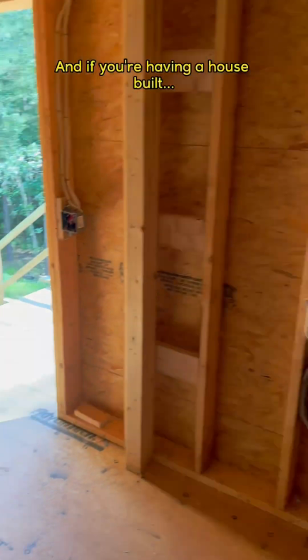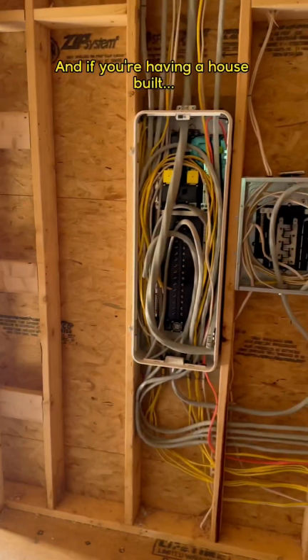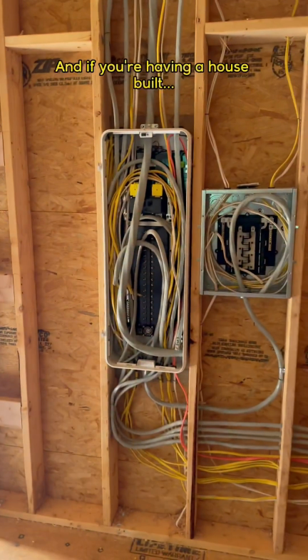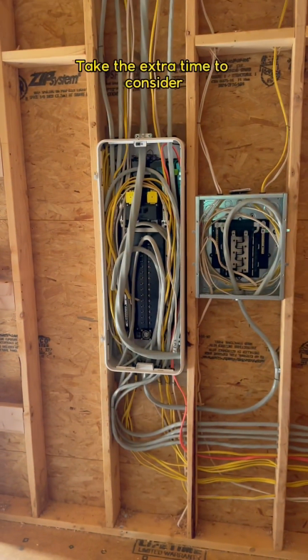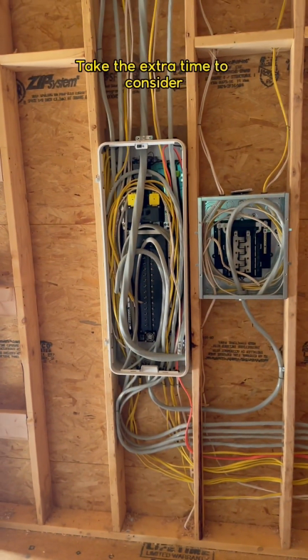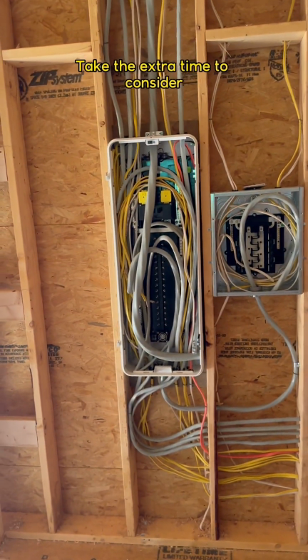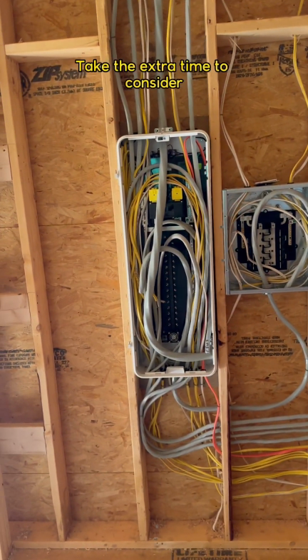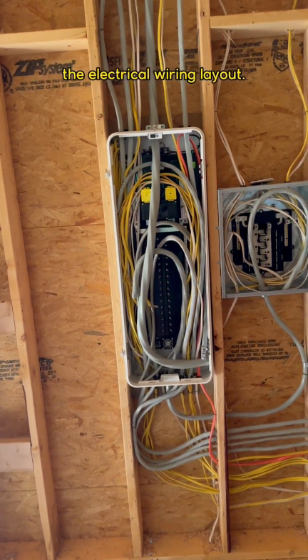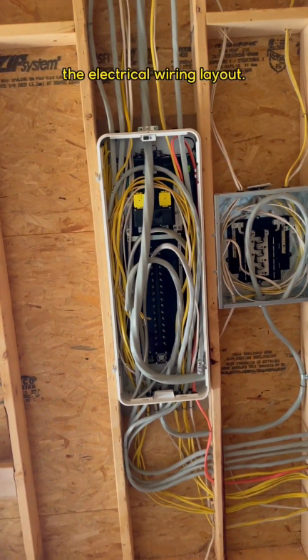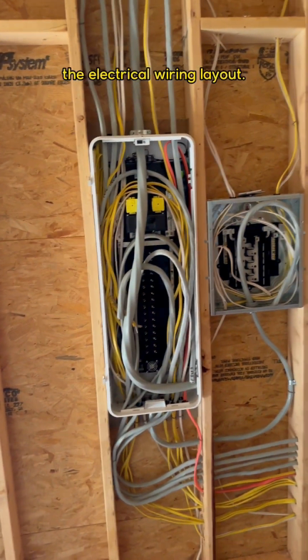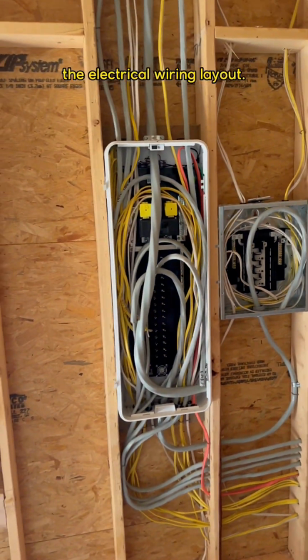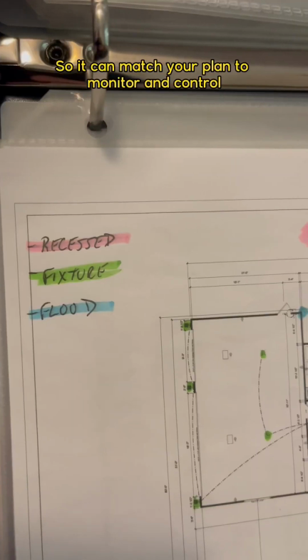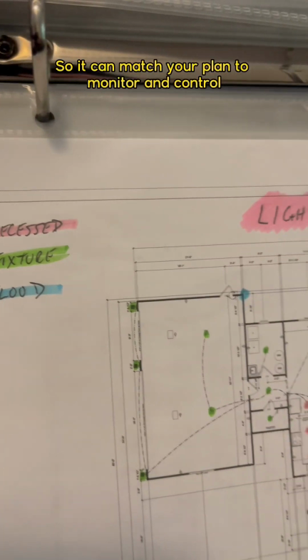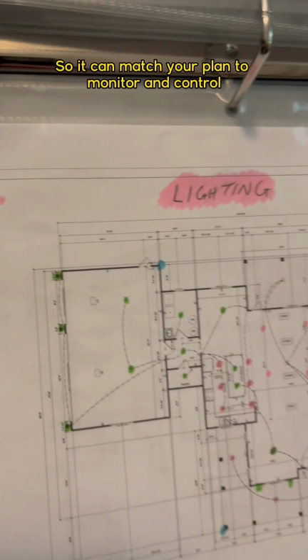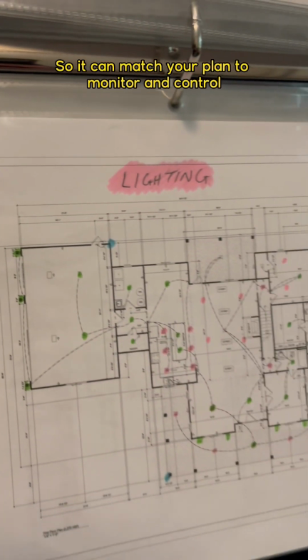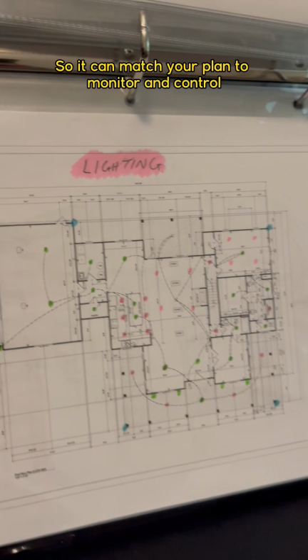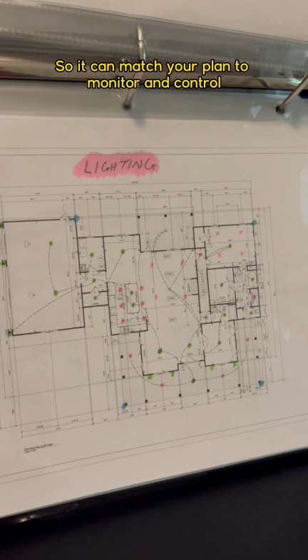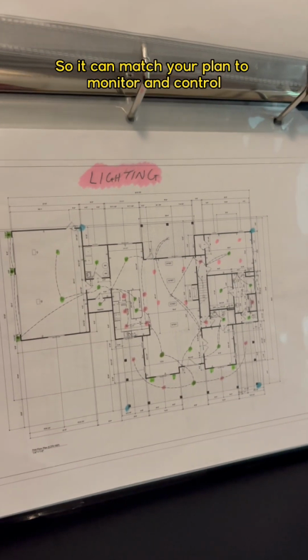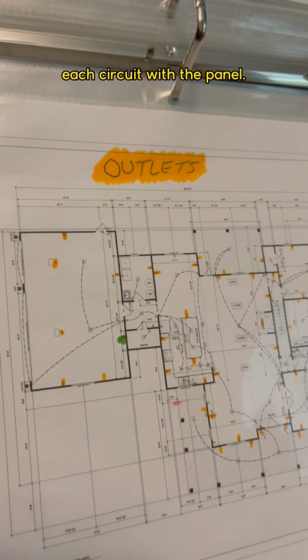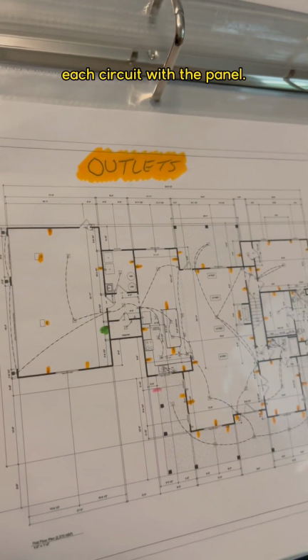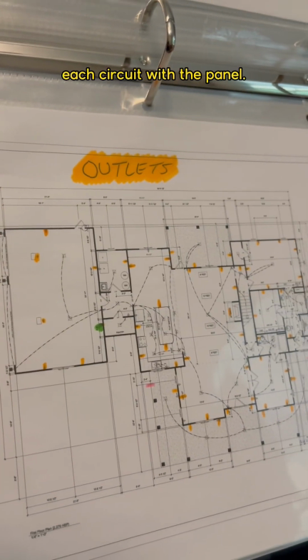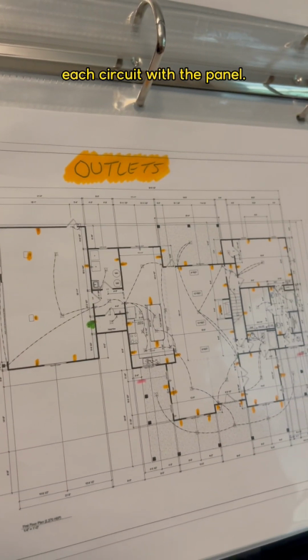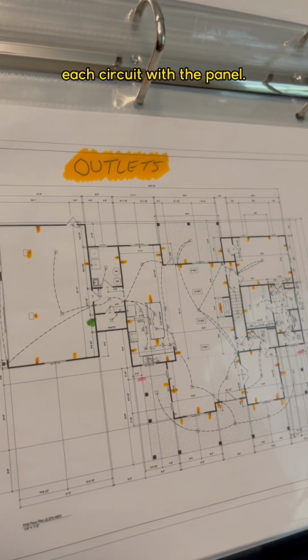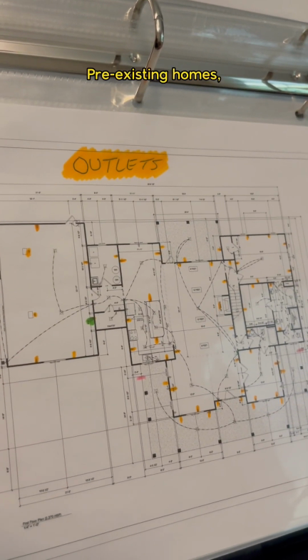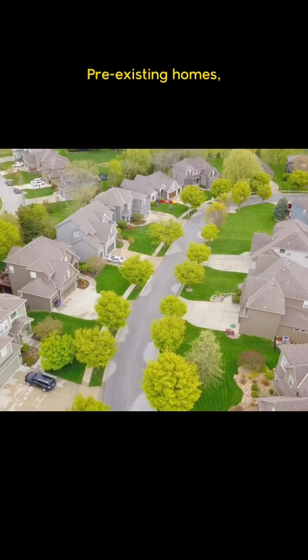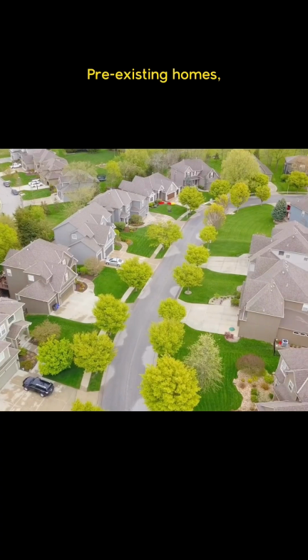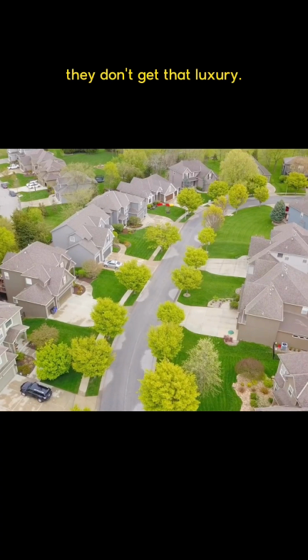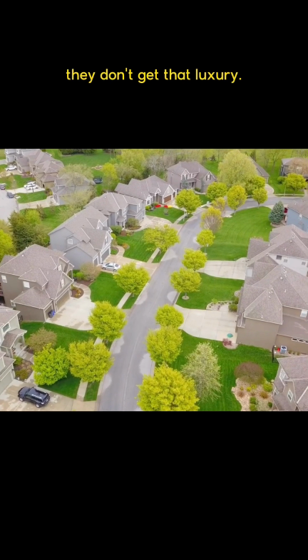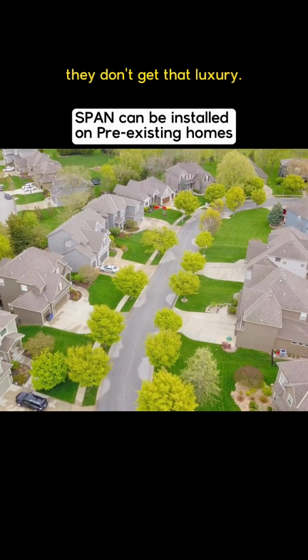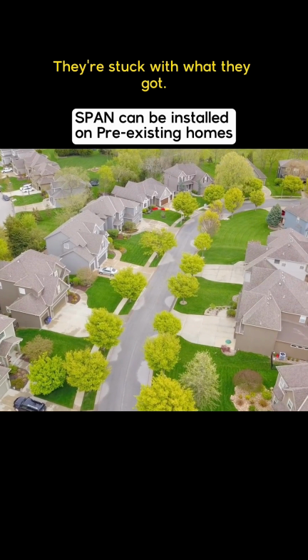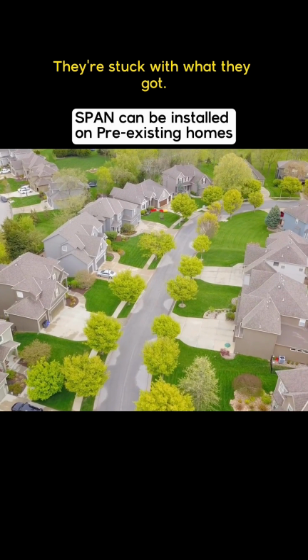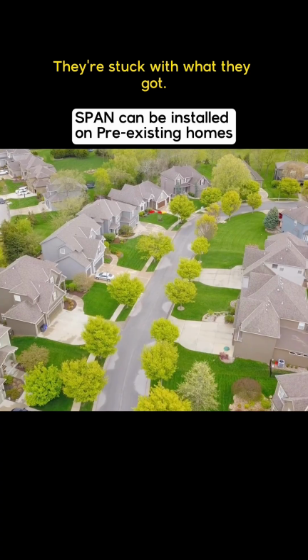And if you're having a house built, take the extra time to consider the electrical wiring layout so it can match your plan to monitor and control each circuit with the panel. Pre-existing homes don't get that luxury — they're stuck with what they got.